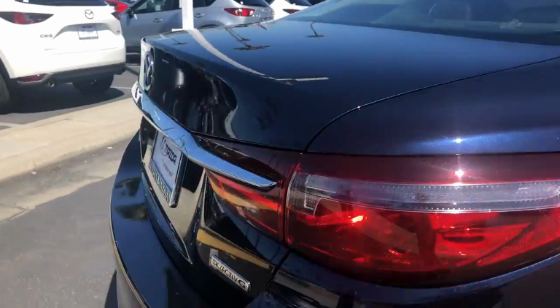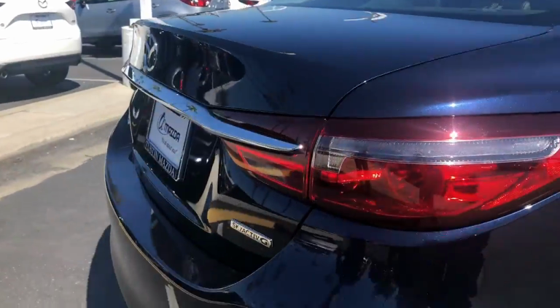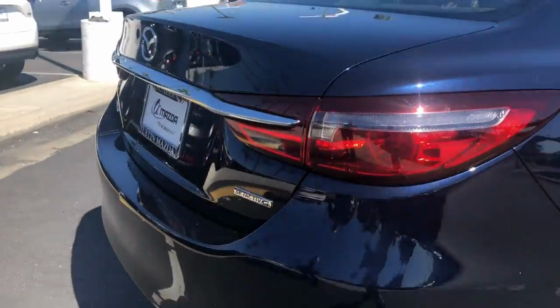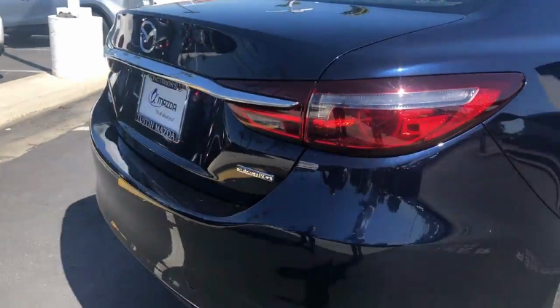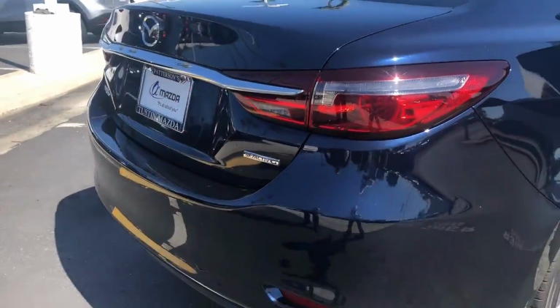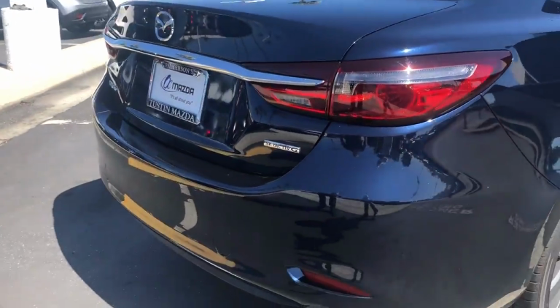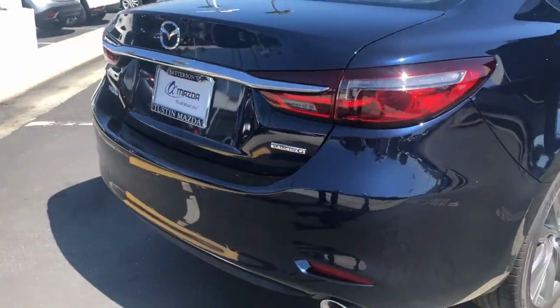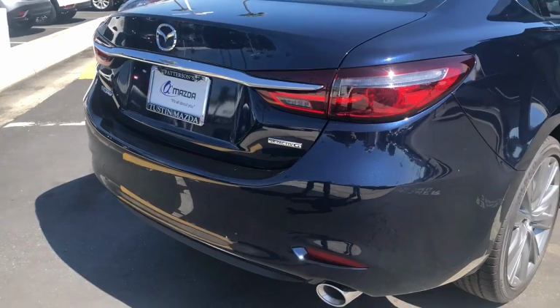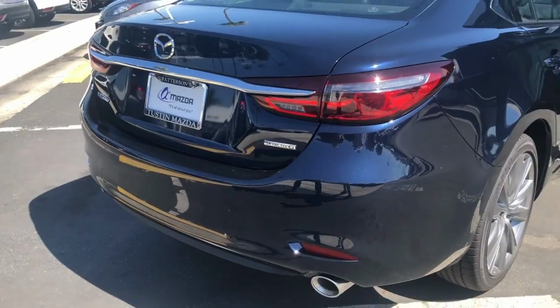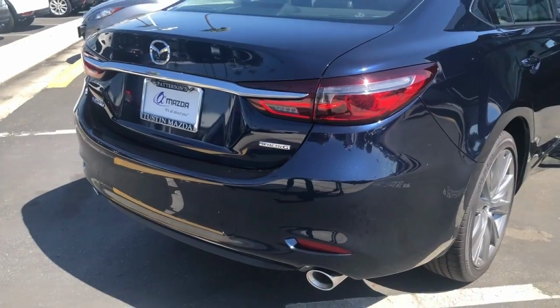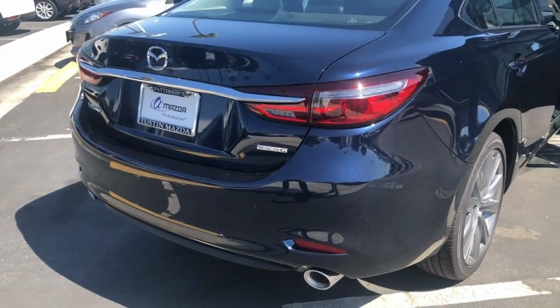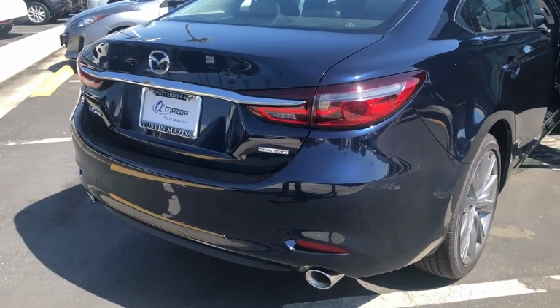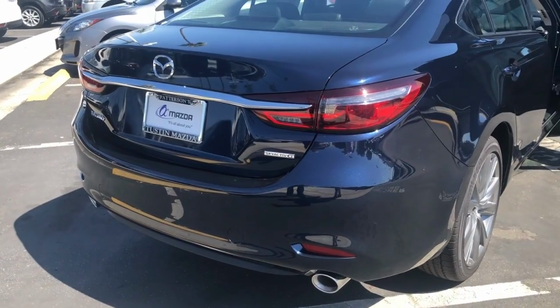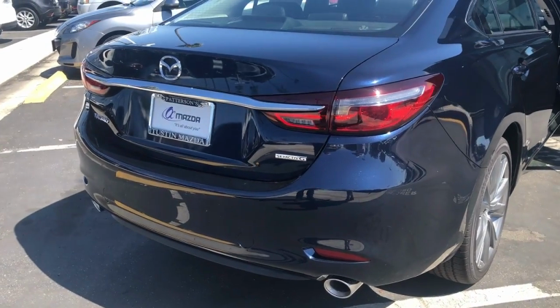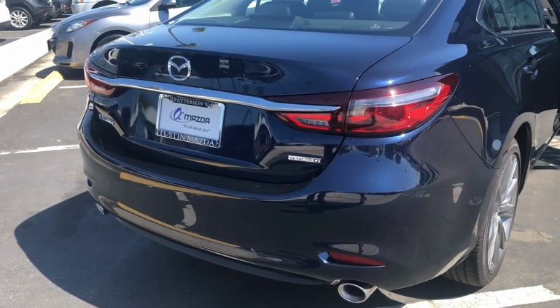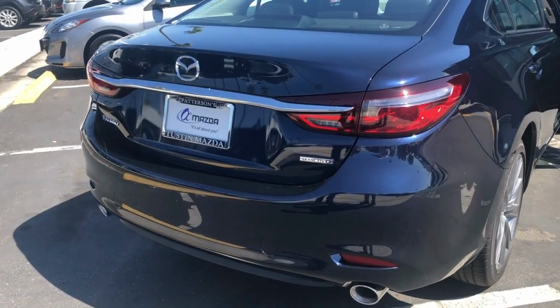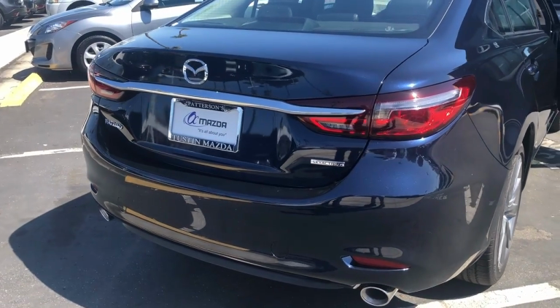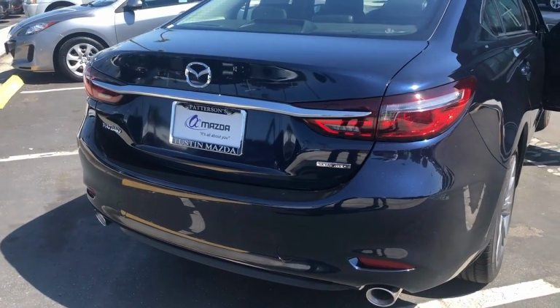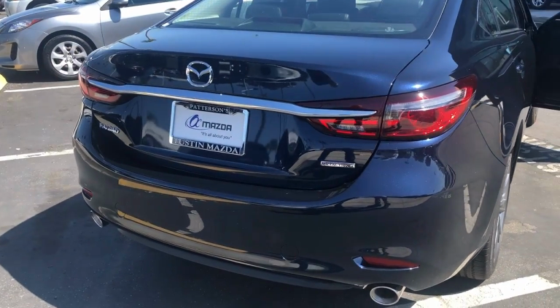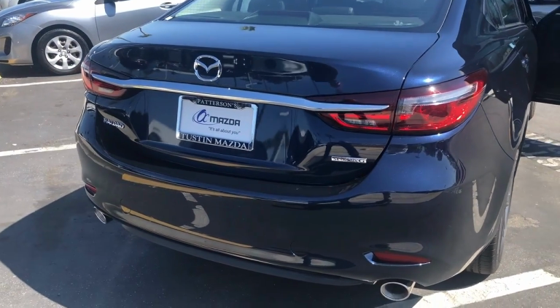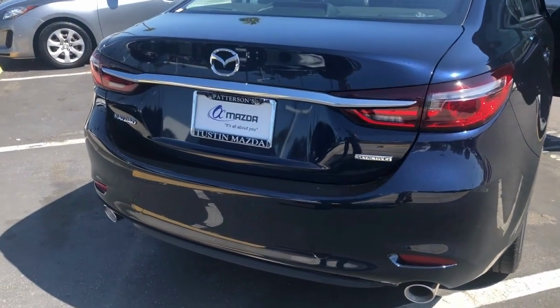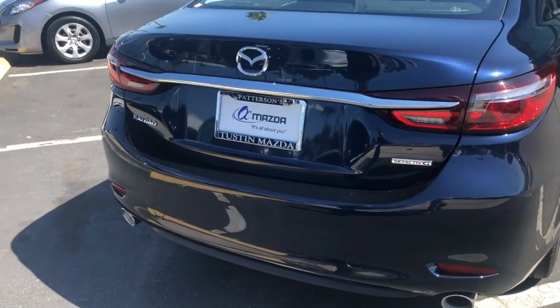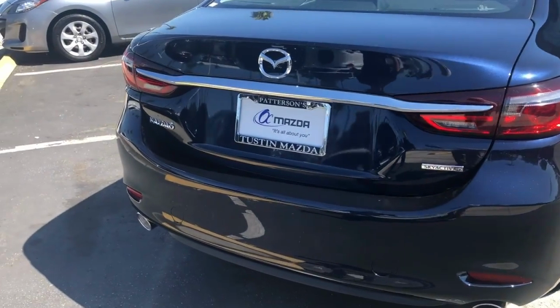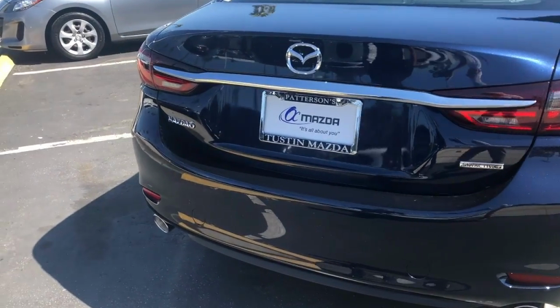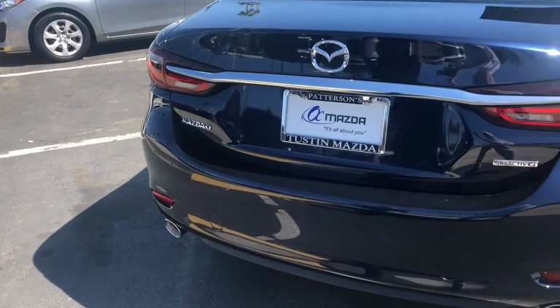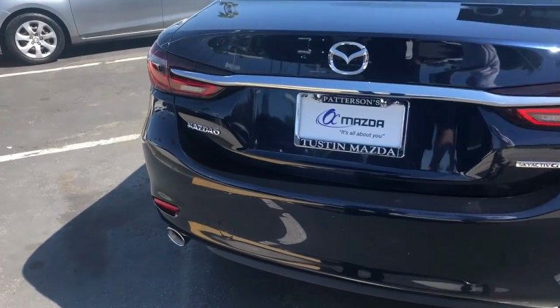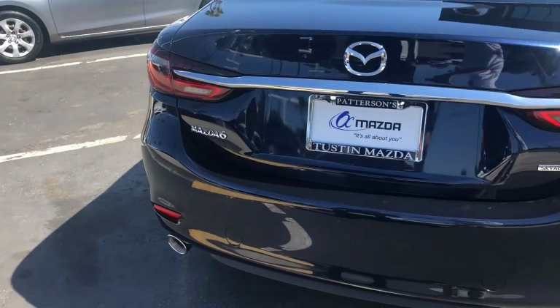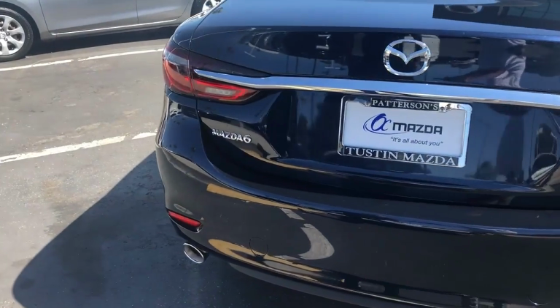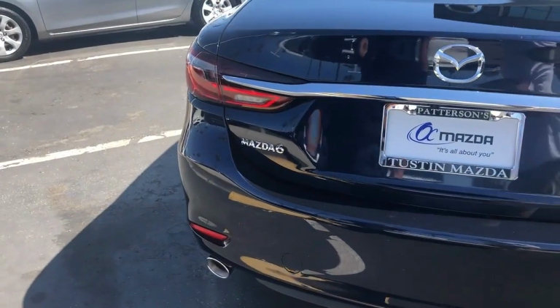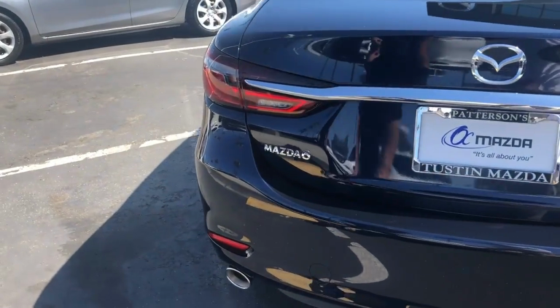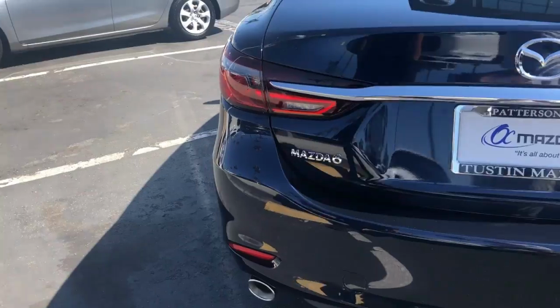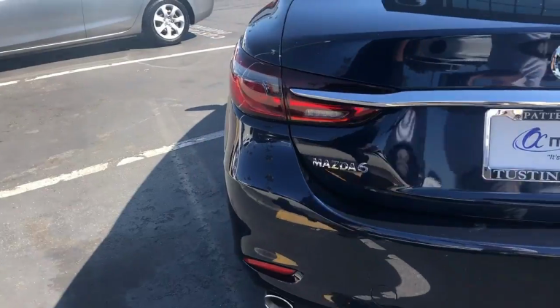This nice back end has LED tail lights, LED backup lights, along with cross-traffic alert as you're backing up.